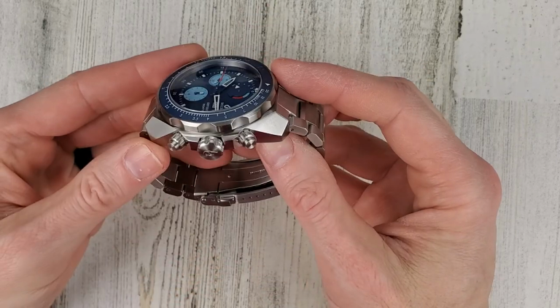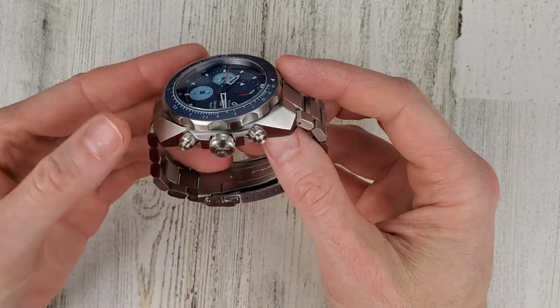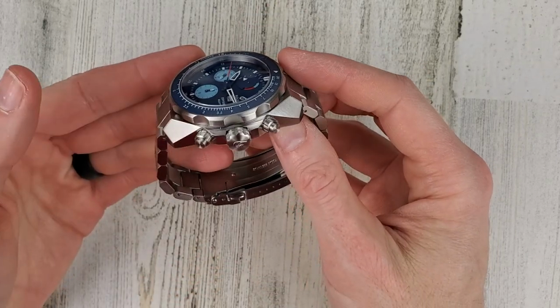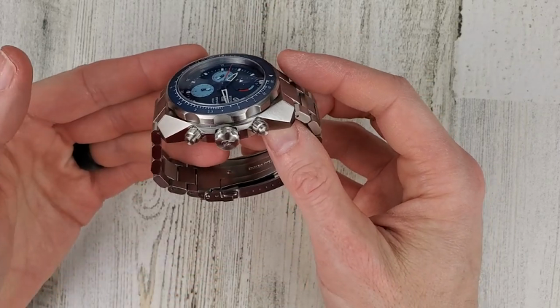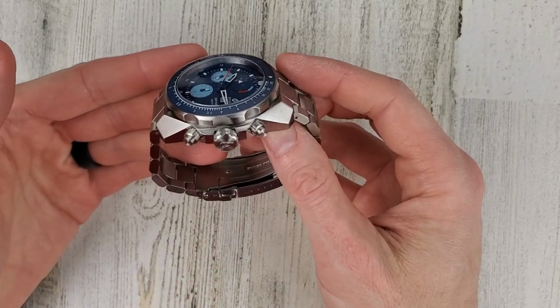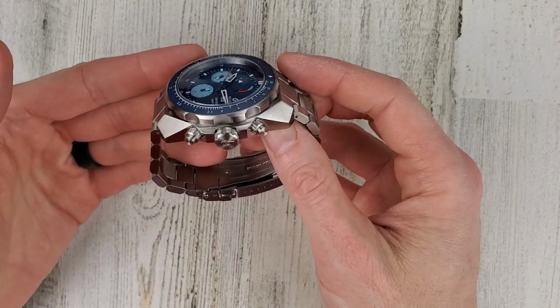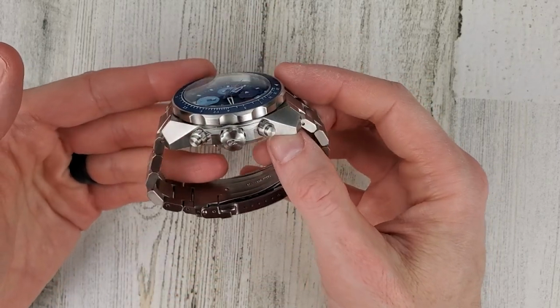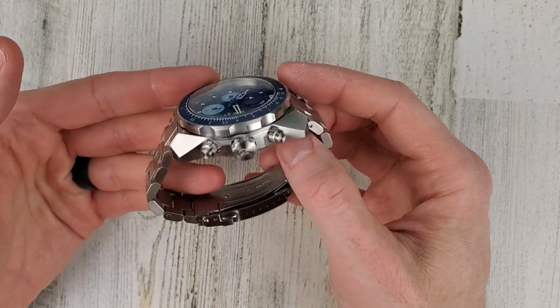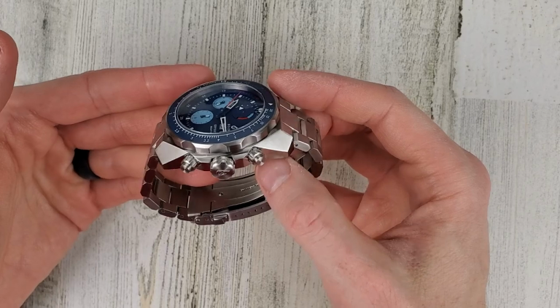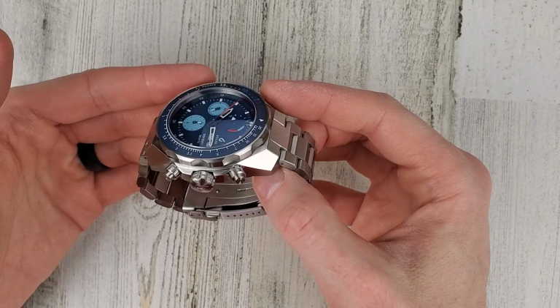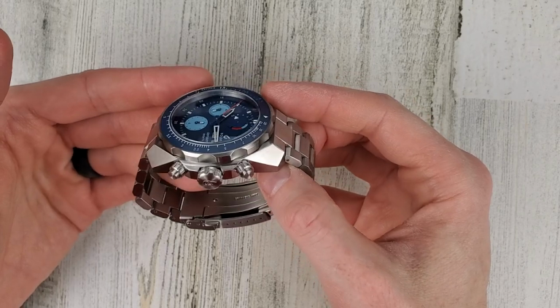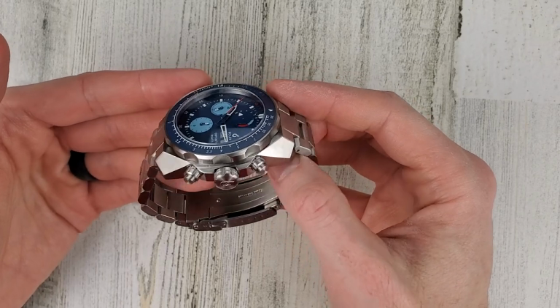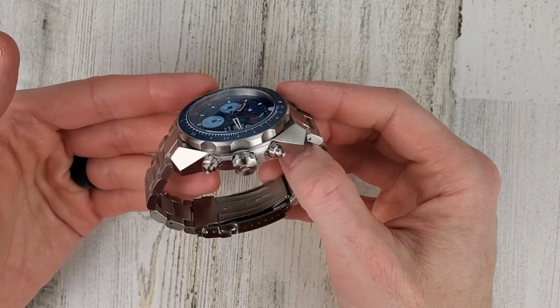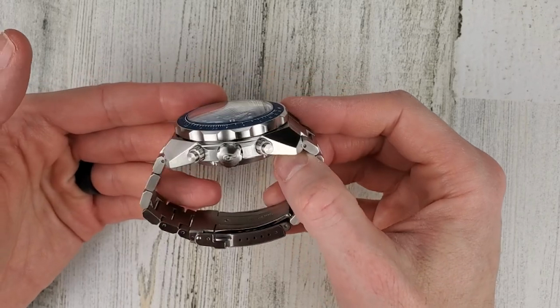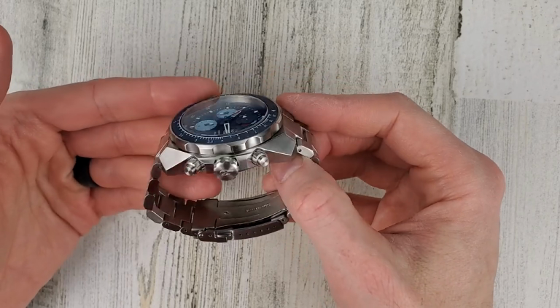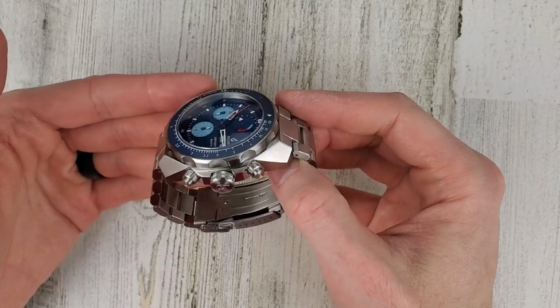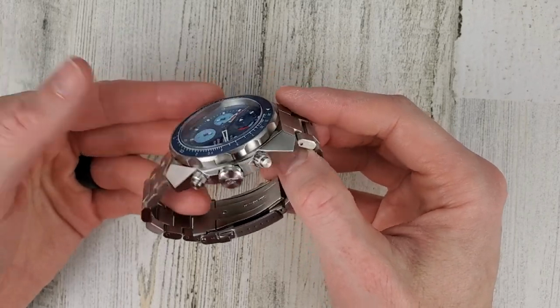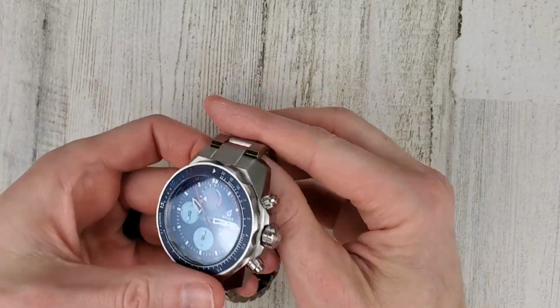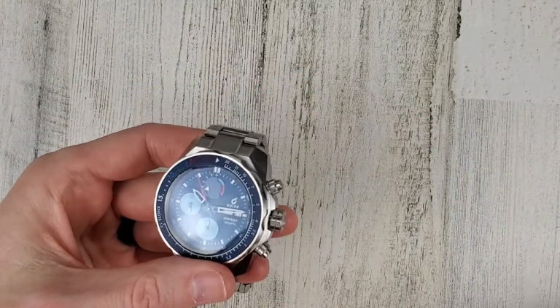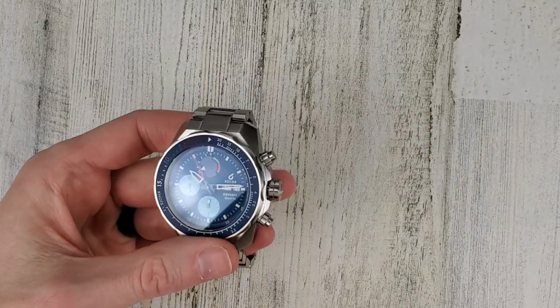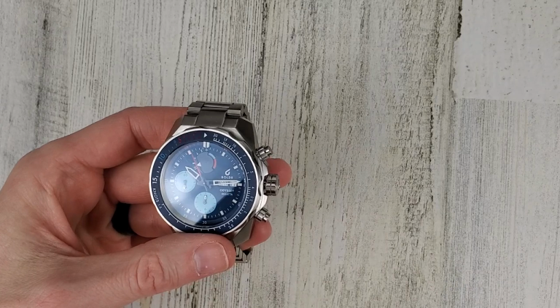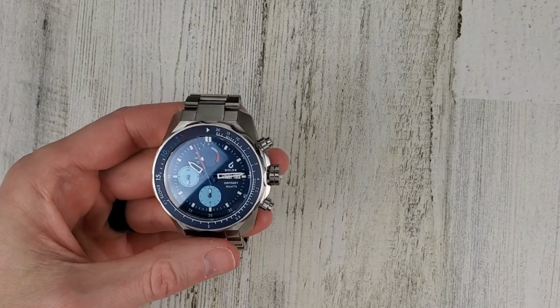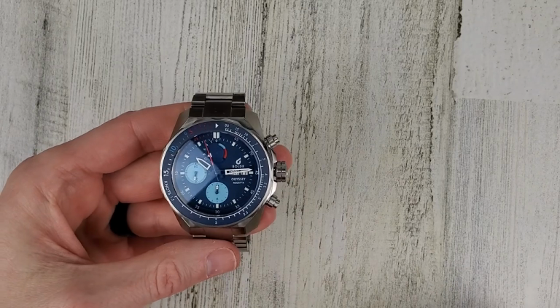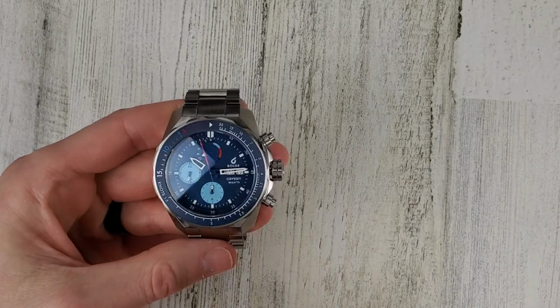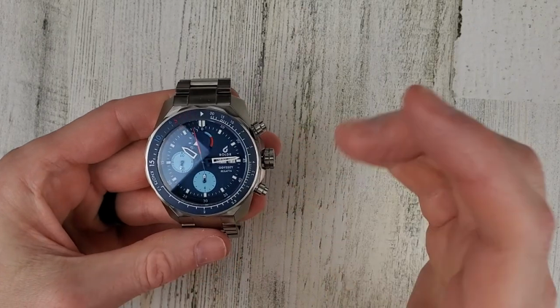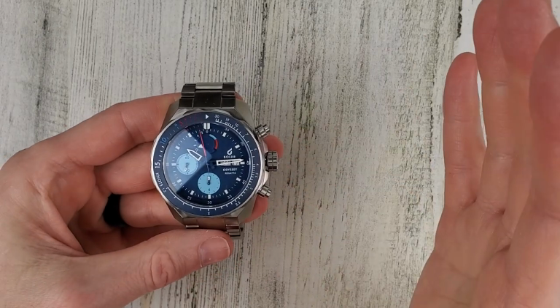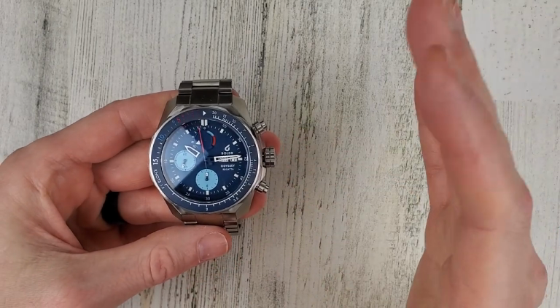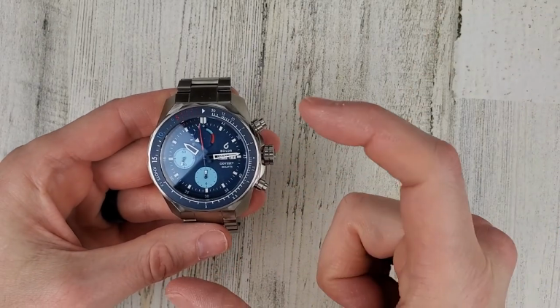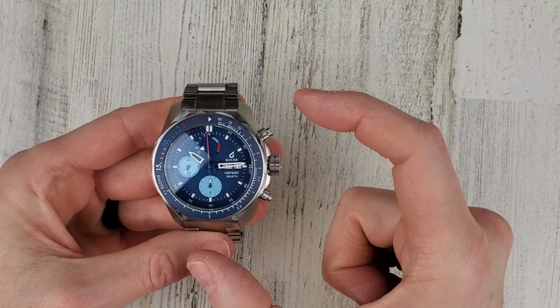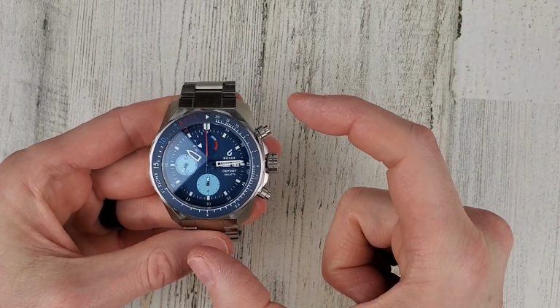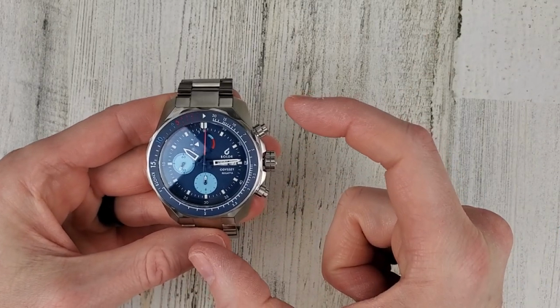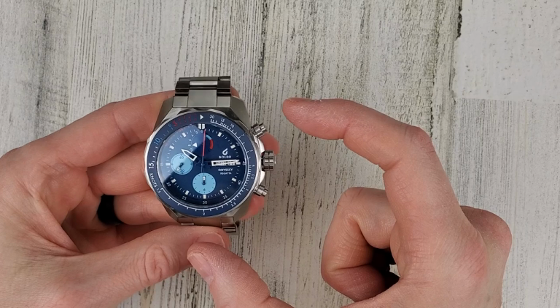It's definitely a cool looking watch — unique, and I think it would definitely be noticed on your wrist. I also didn't know this from the unboxing, but it actually has a bi-directional bezel.